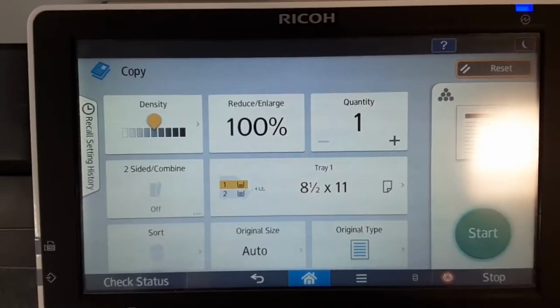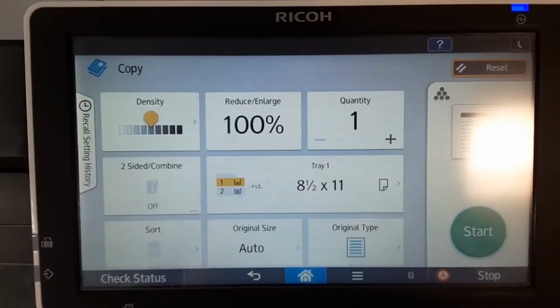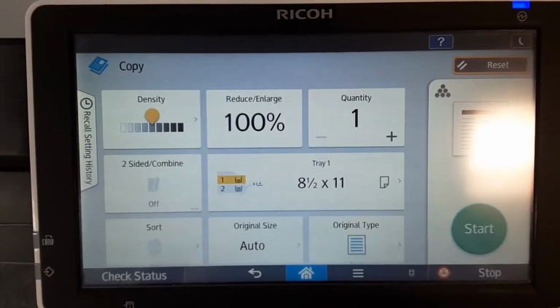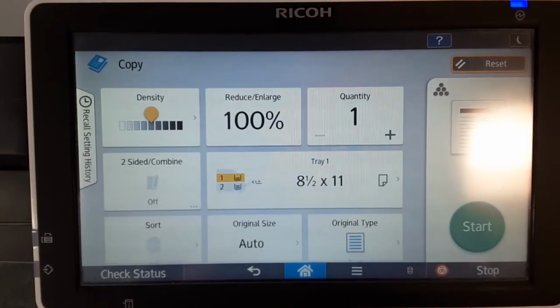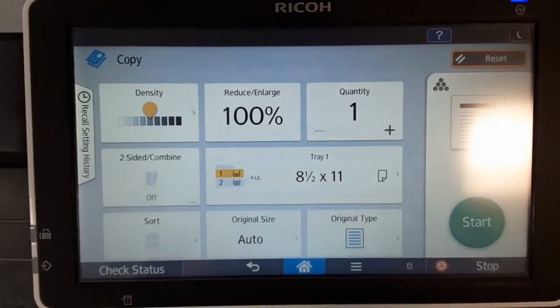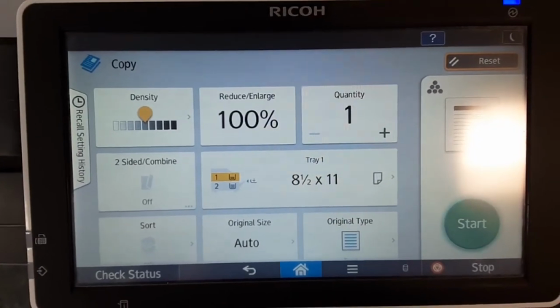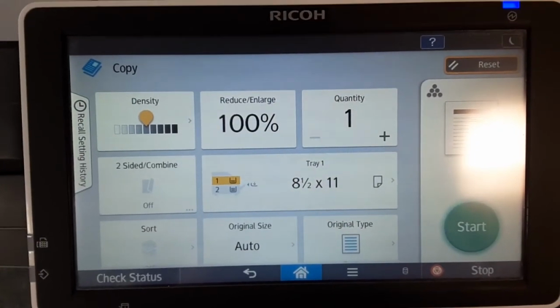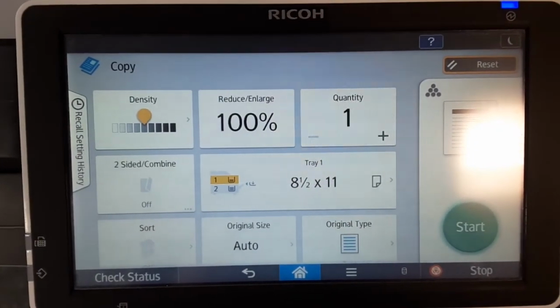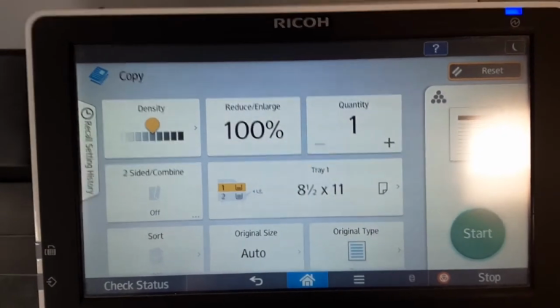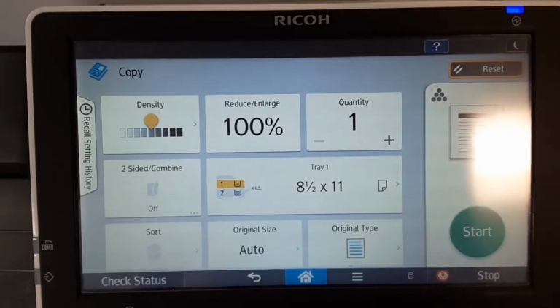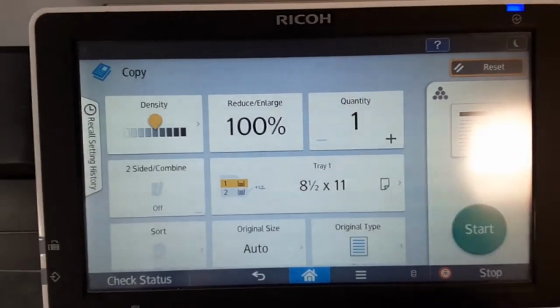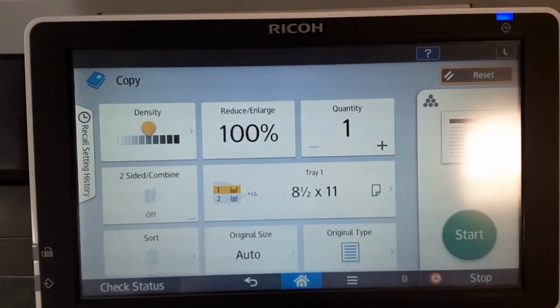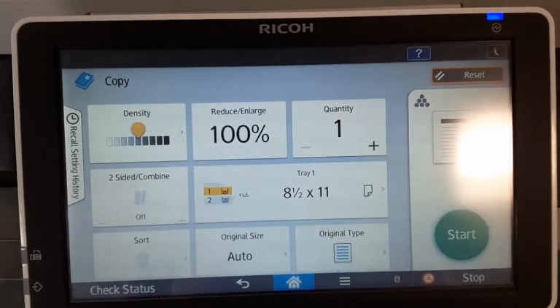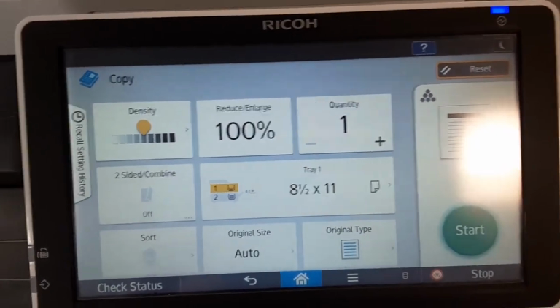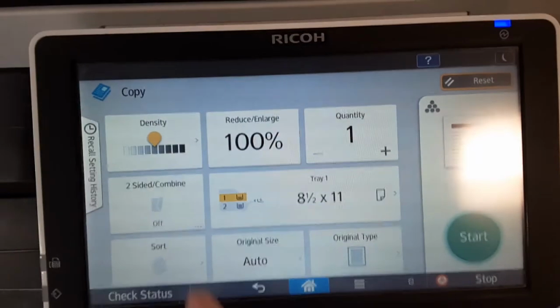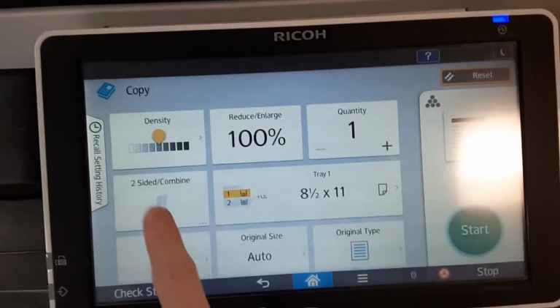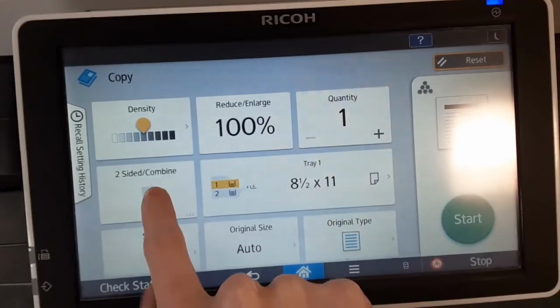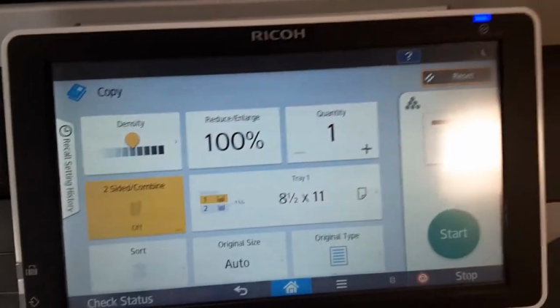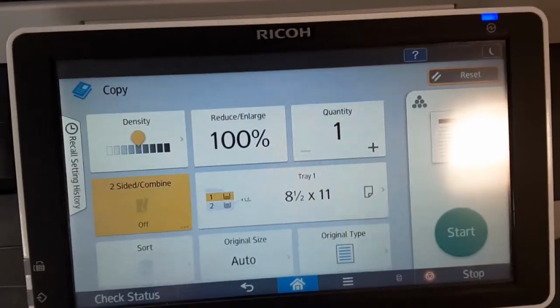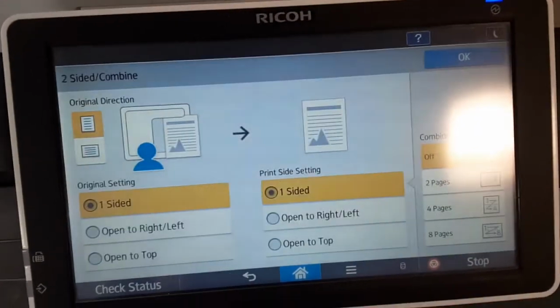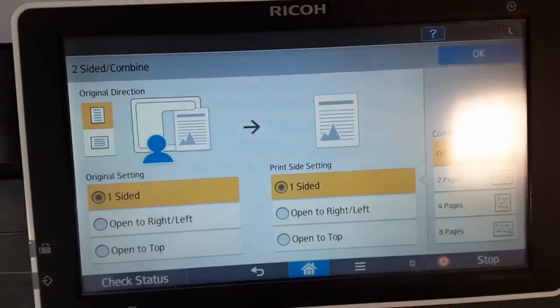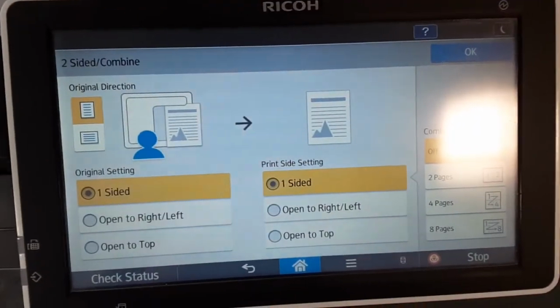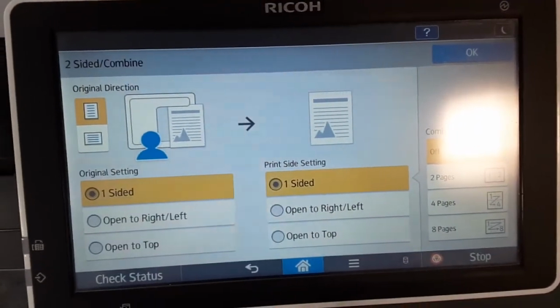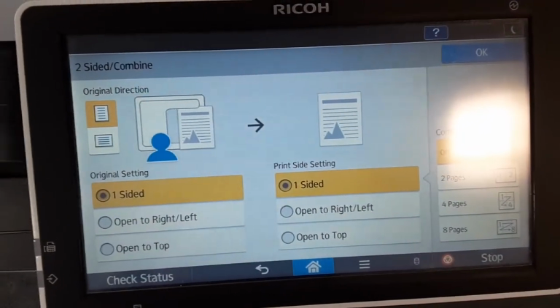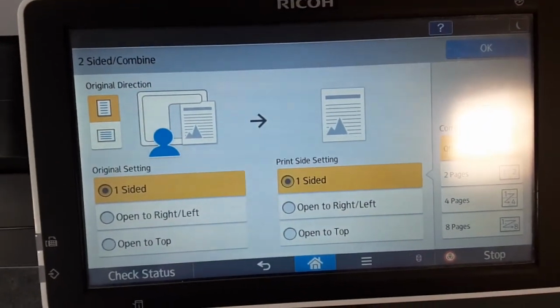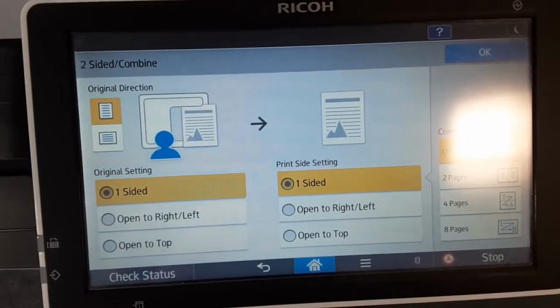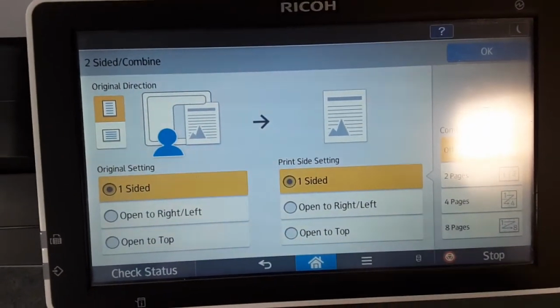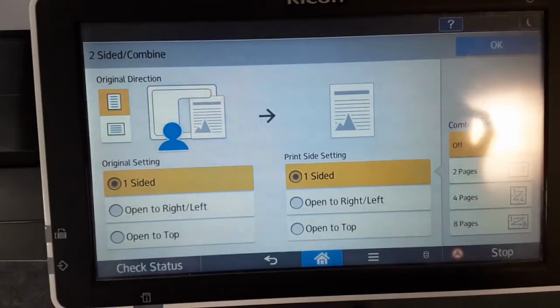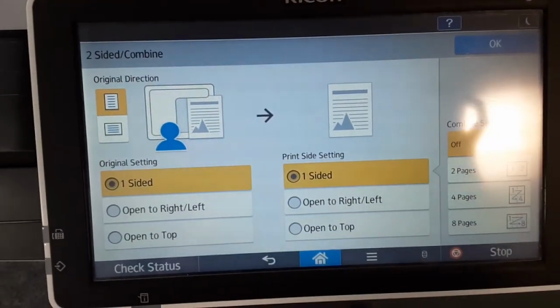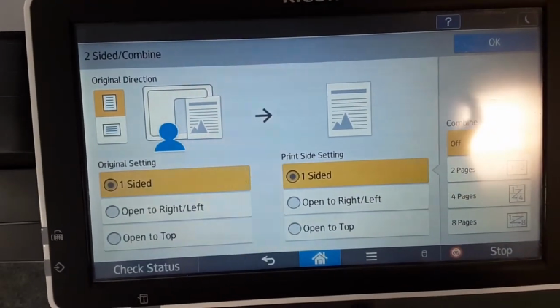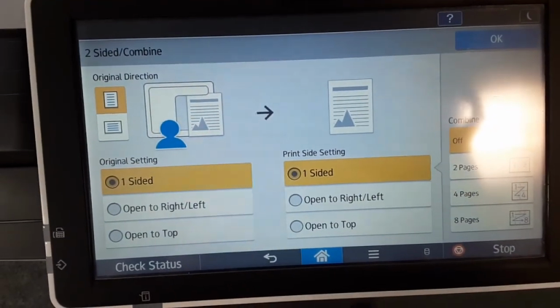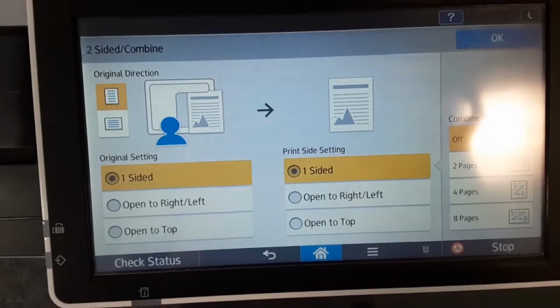If you want to copy both sides of your paper, press double-sided on the copier screen. Then choose if you want your copy to be two pages or double-sided.